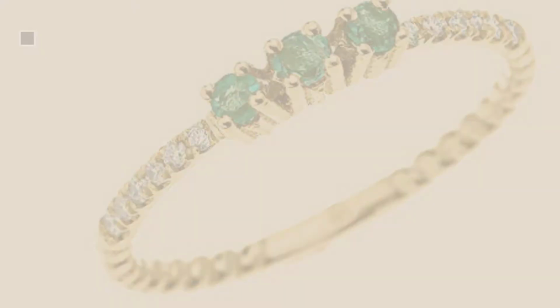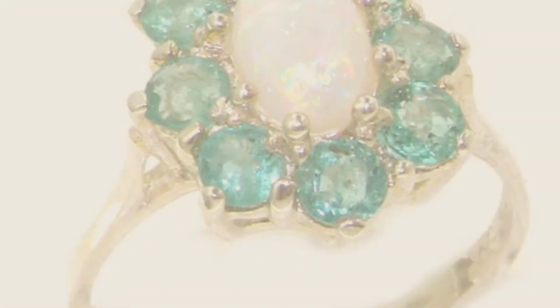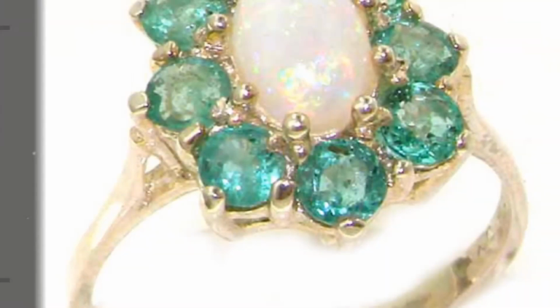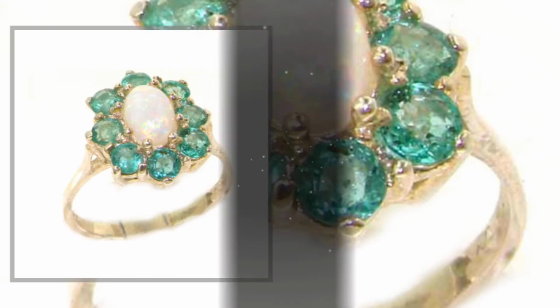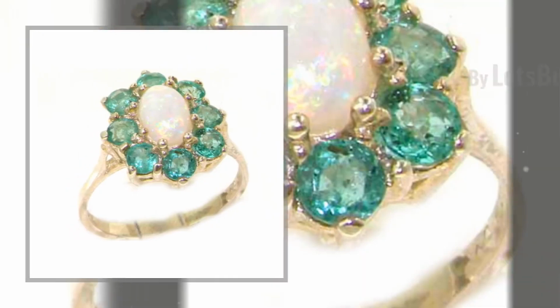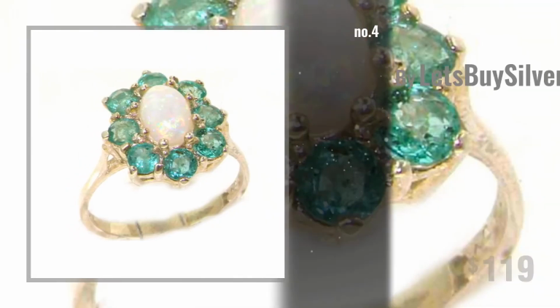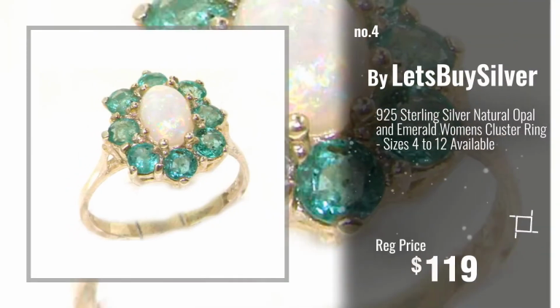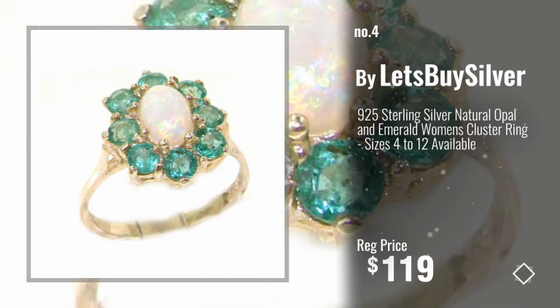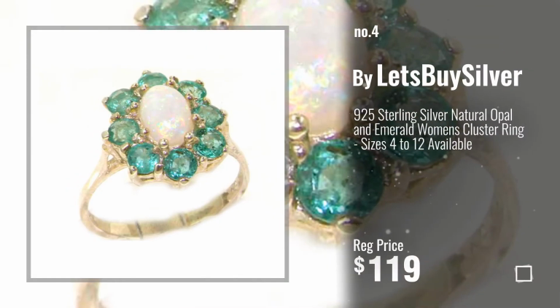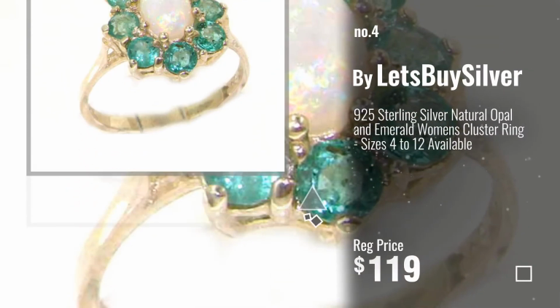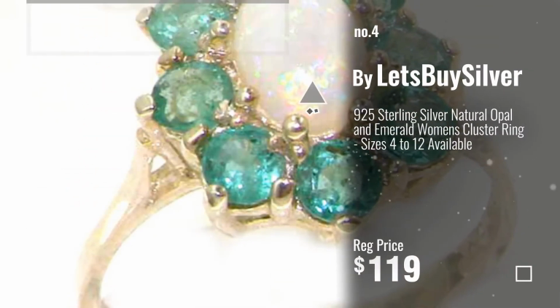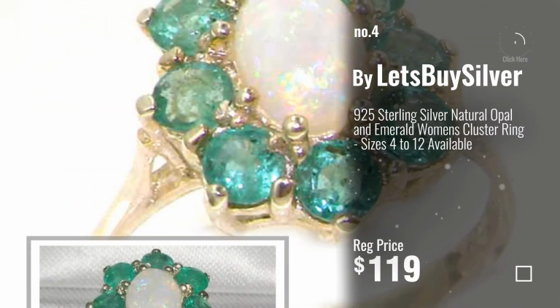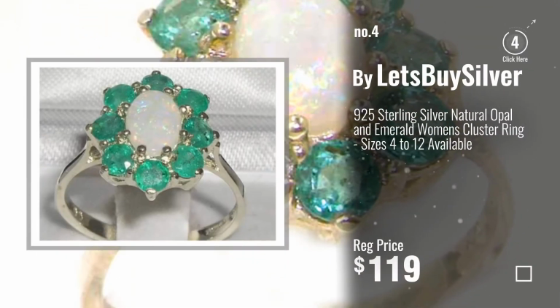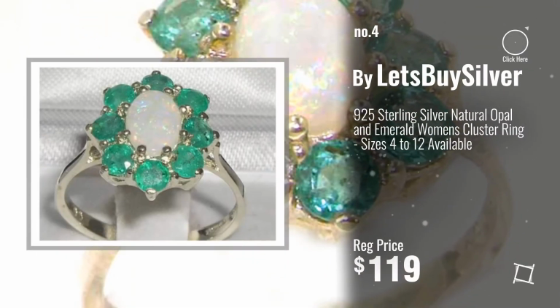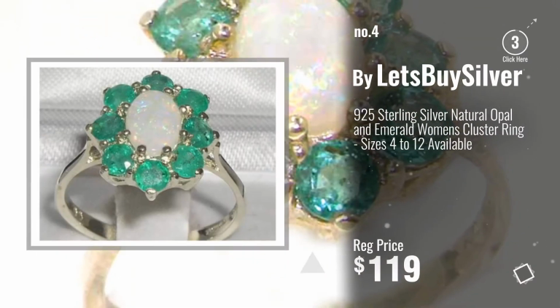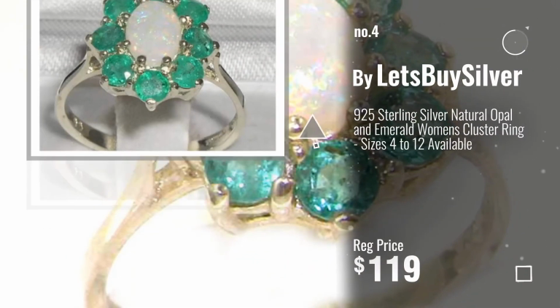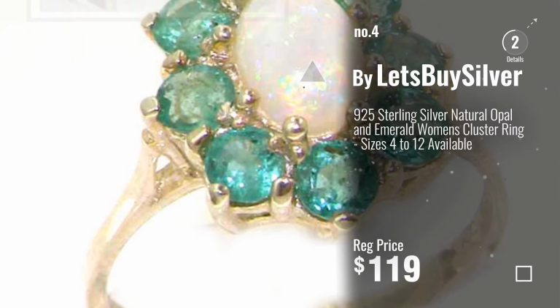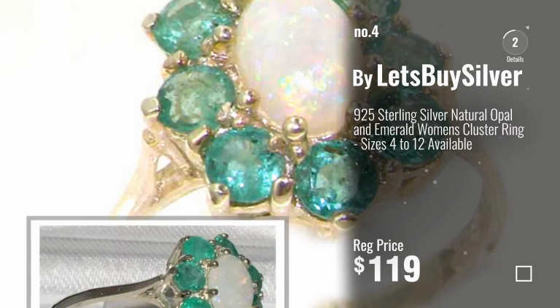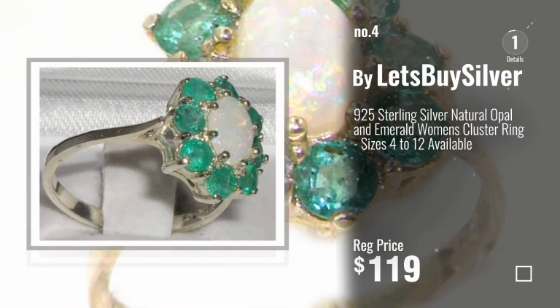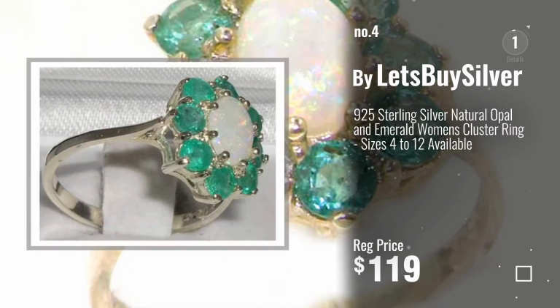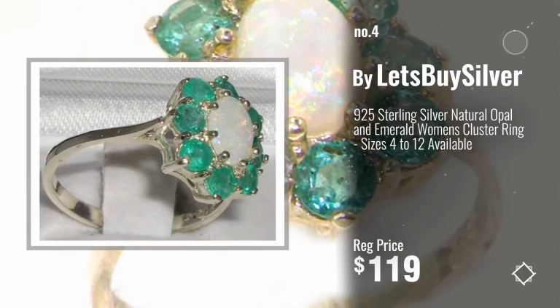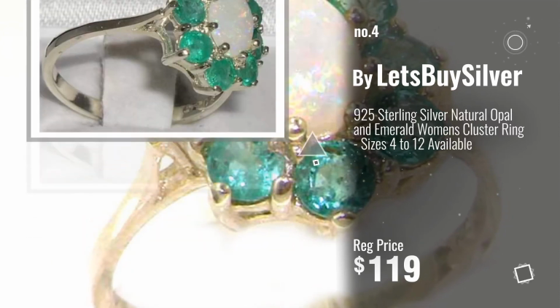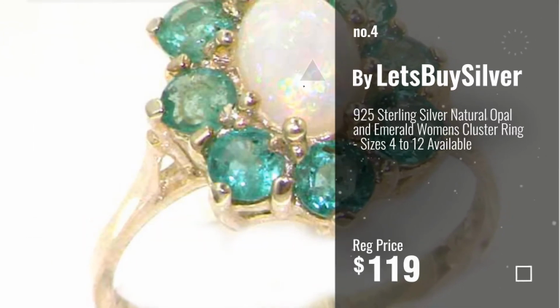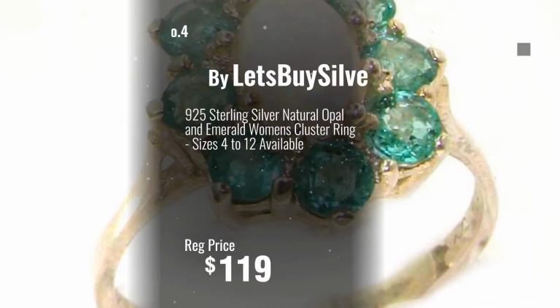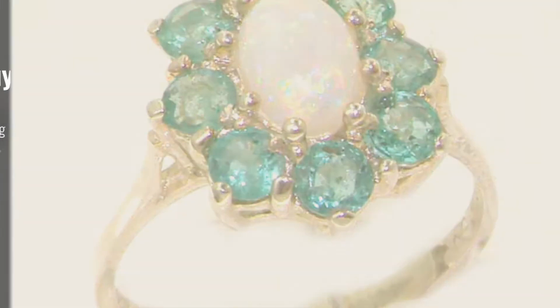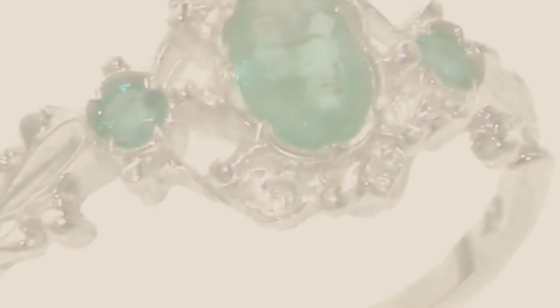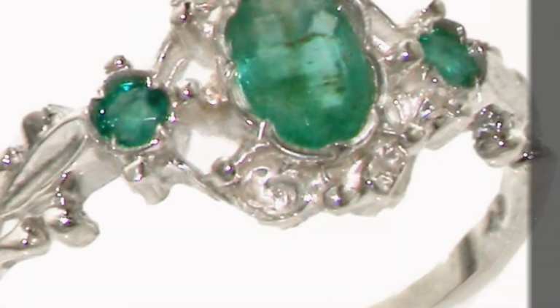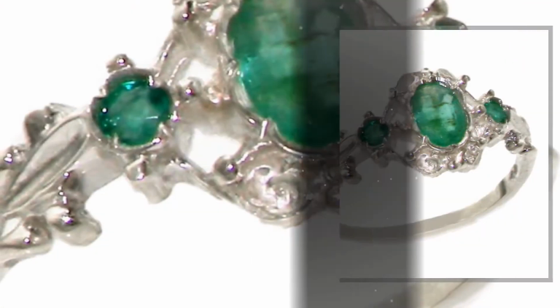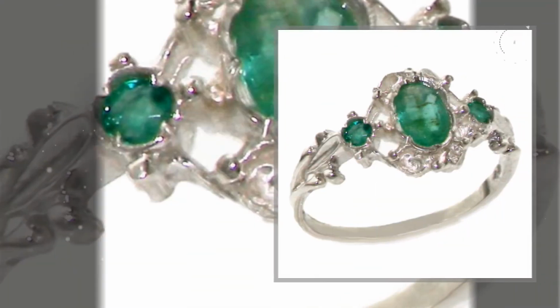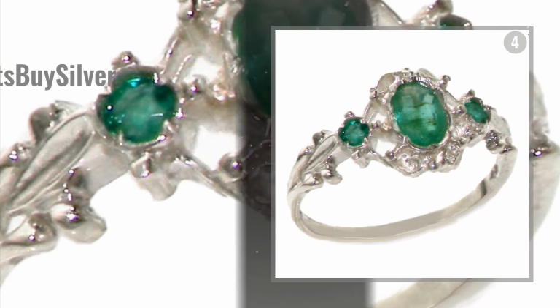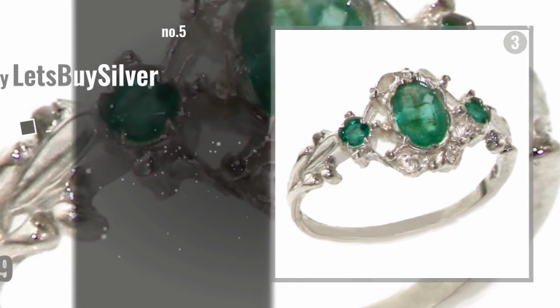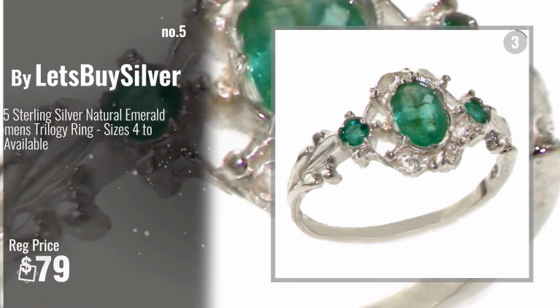Number 4, by Let's Buy Silver. Number 5, also by Let's Buy Silver.